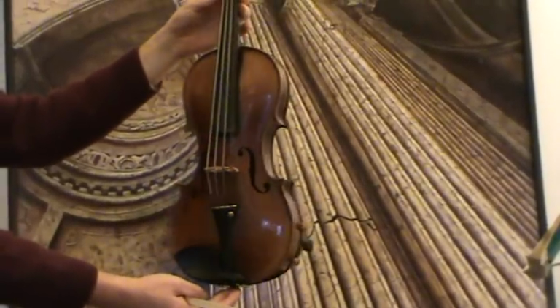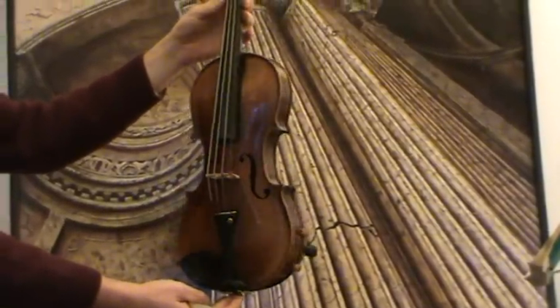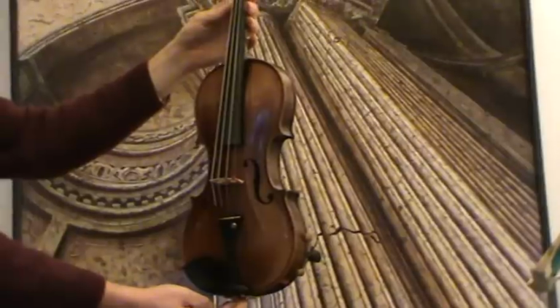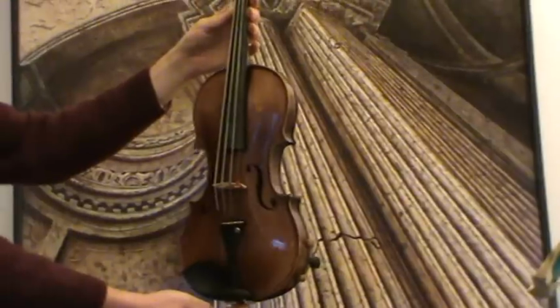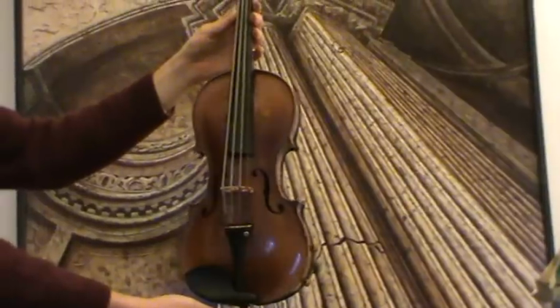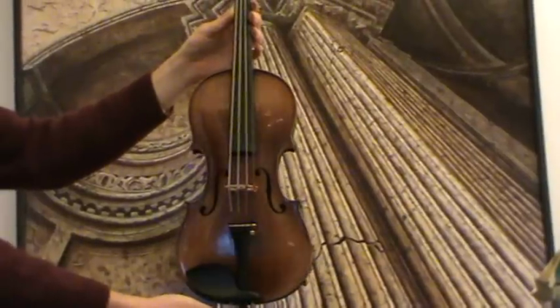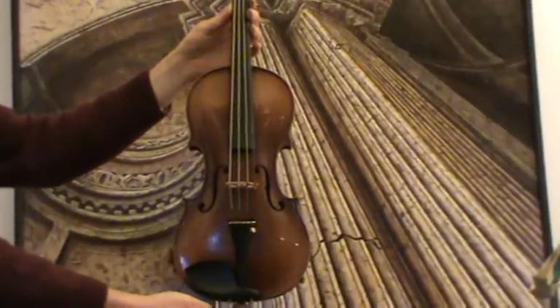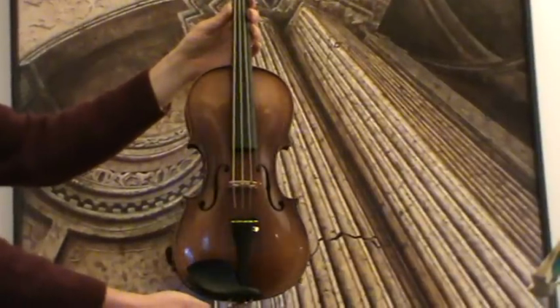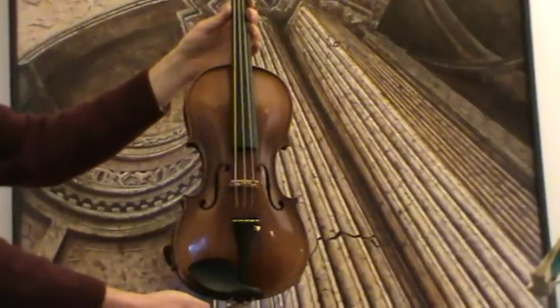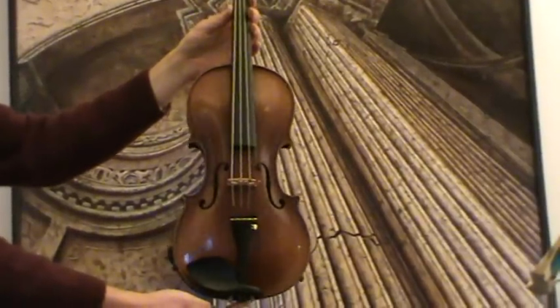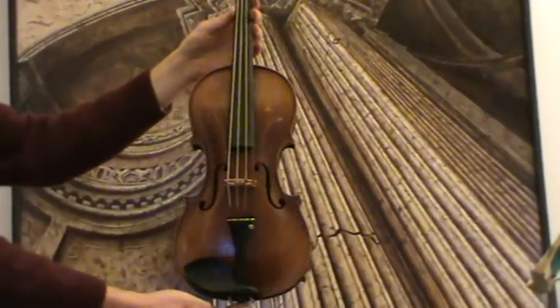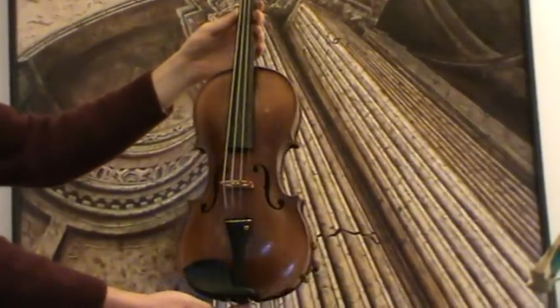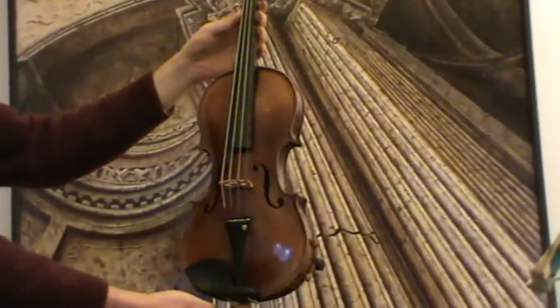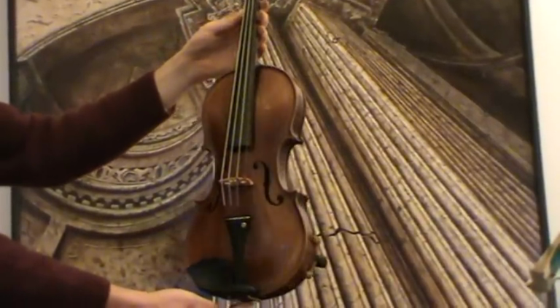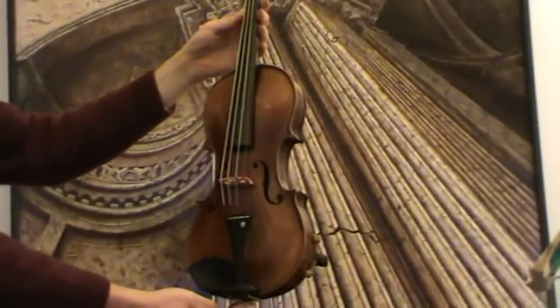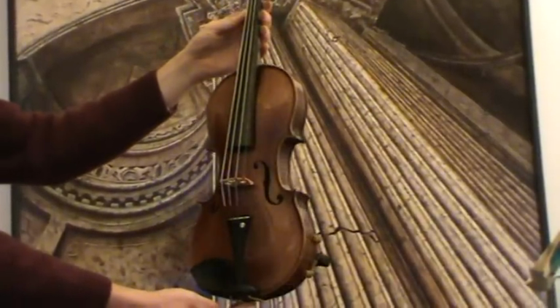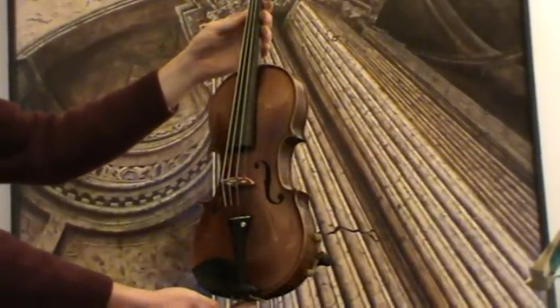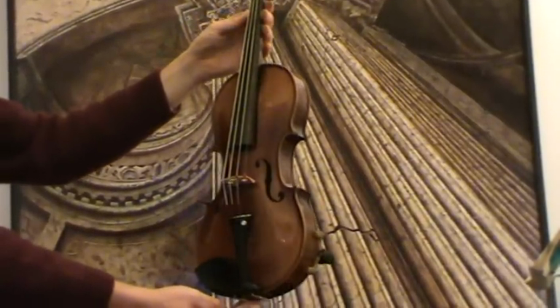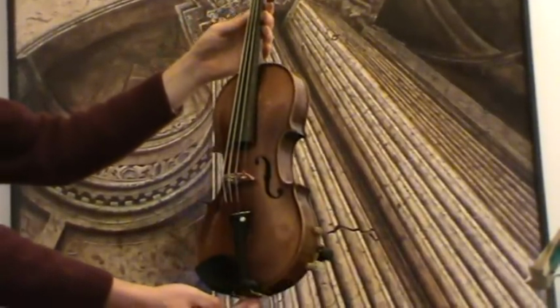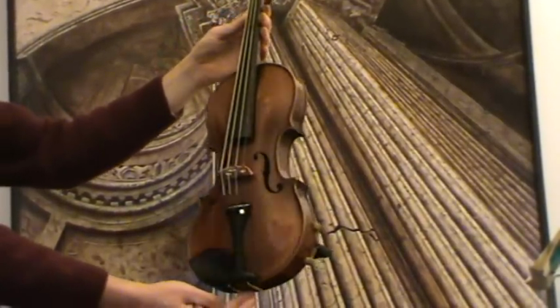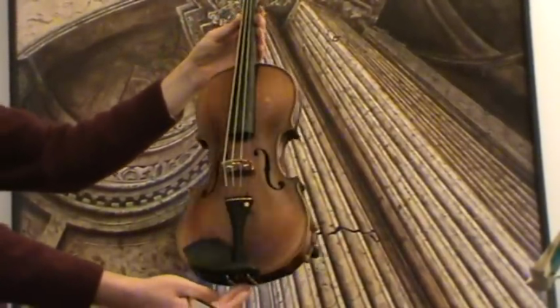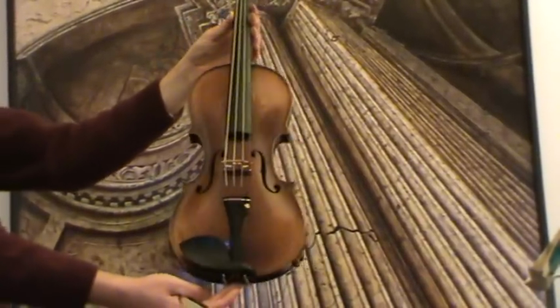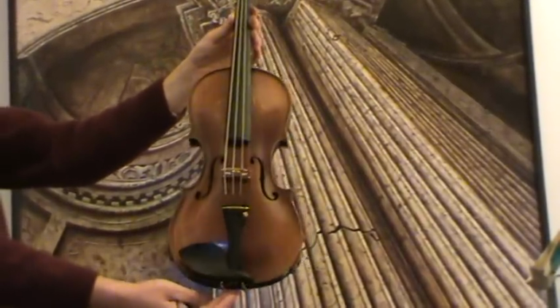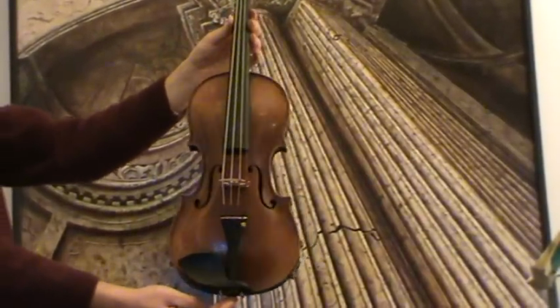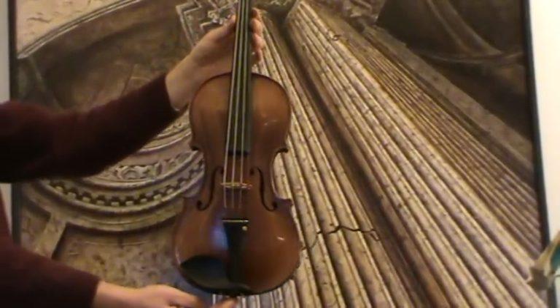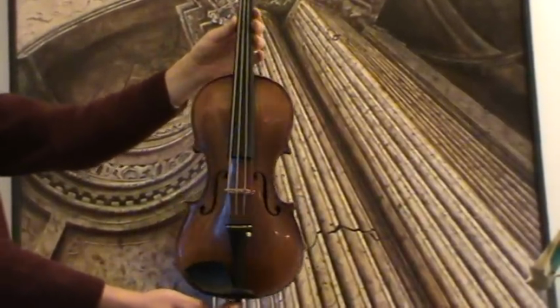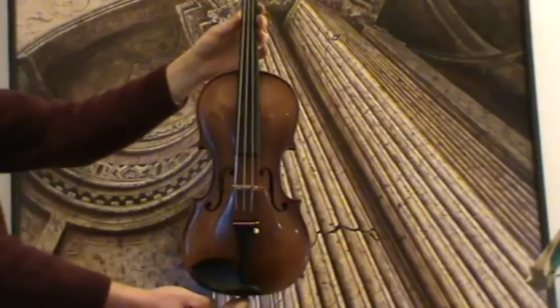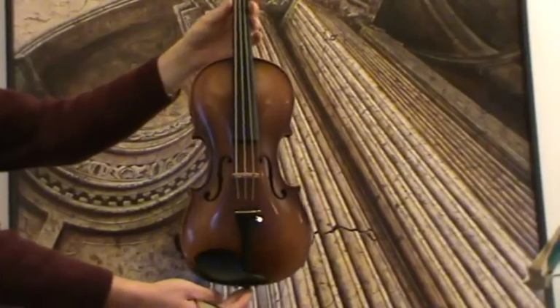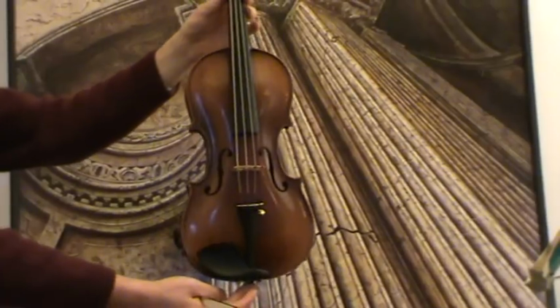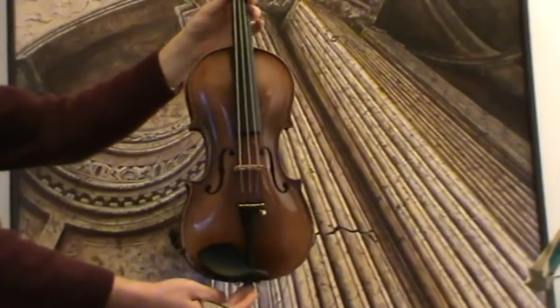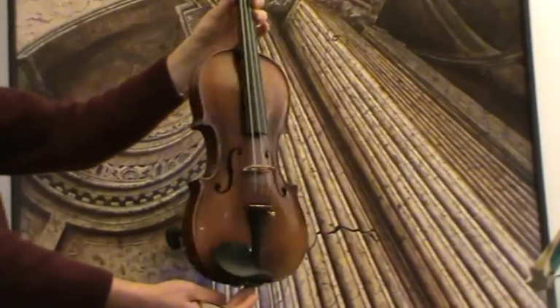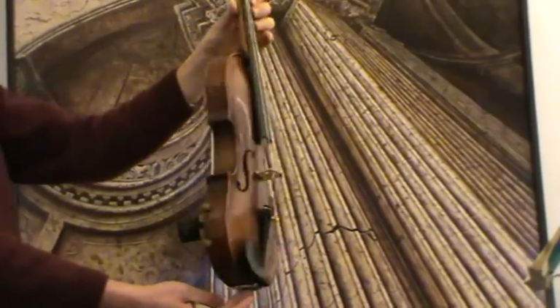The violin received new ebony pegs, new ebony chinrest and ebony tailpiece, as well as a new bridge and new strings.